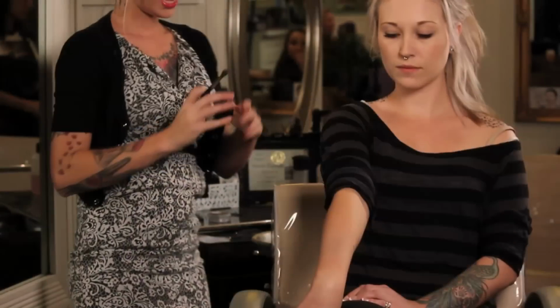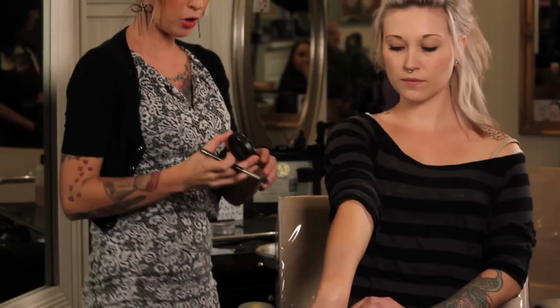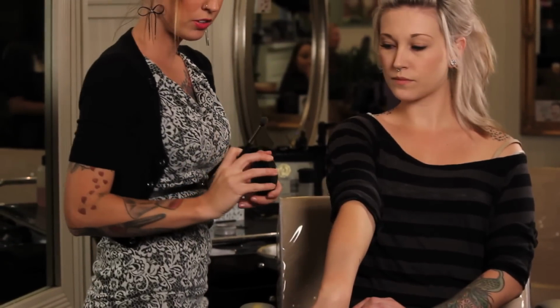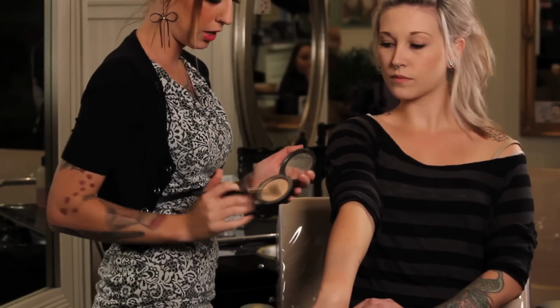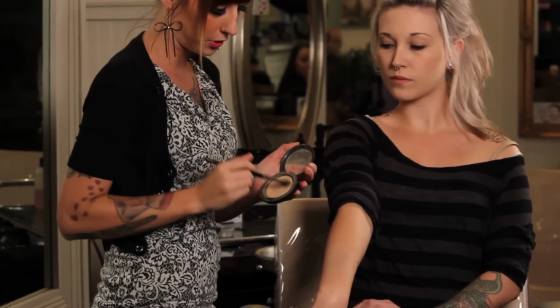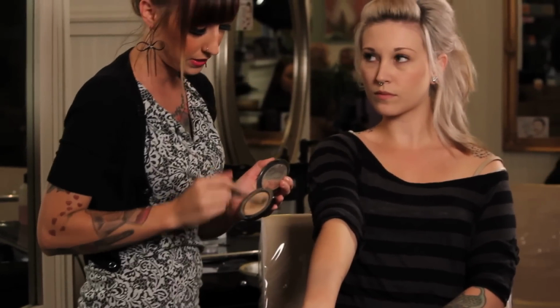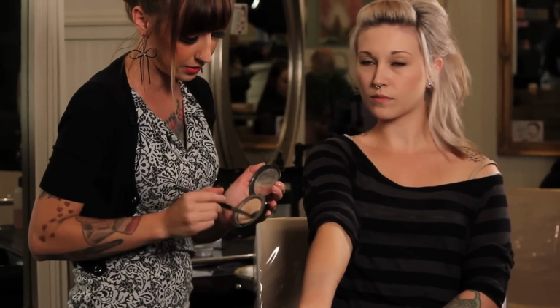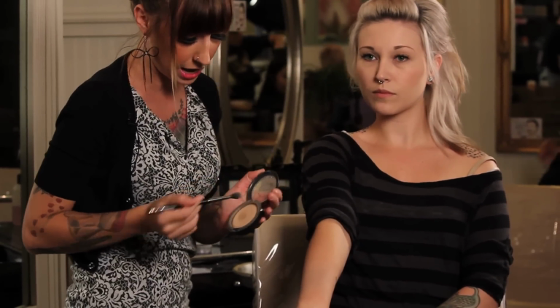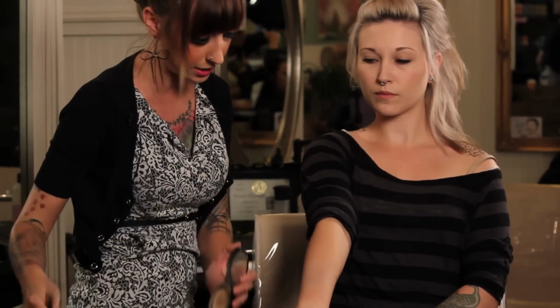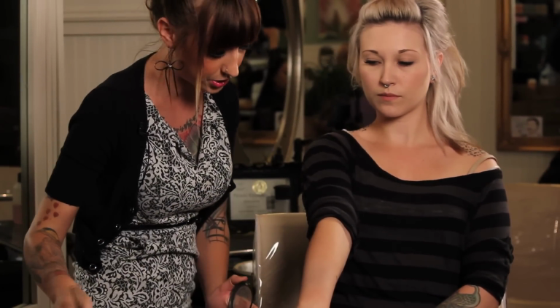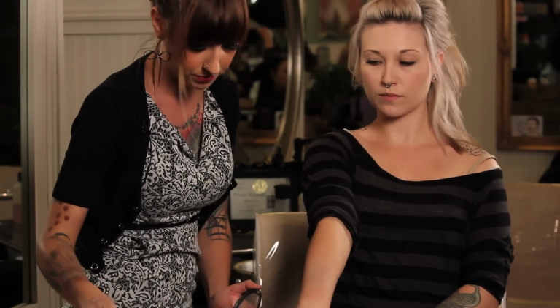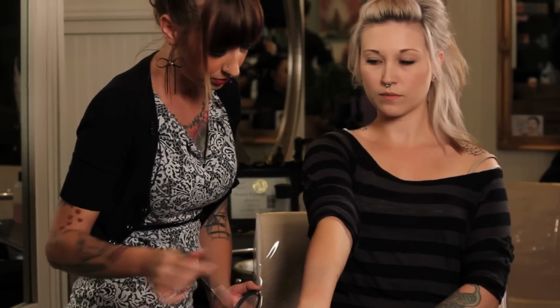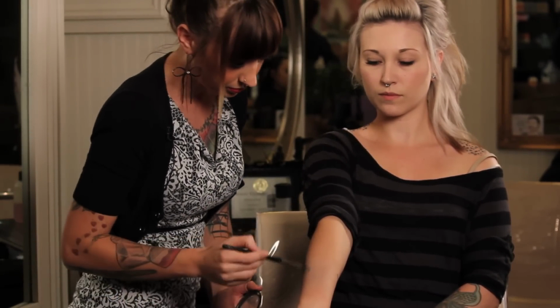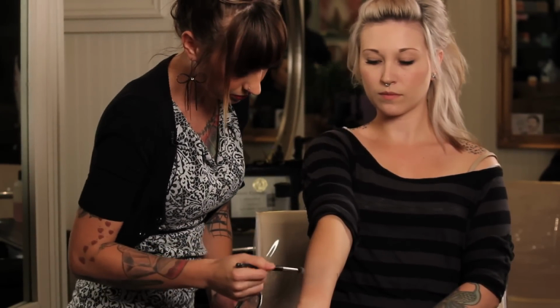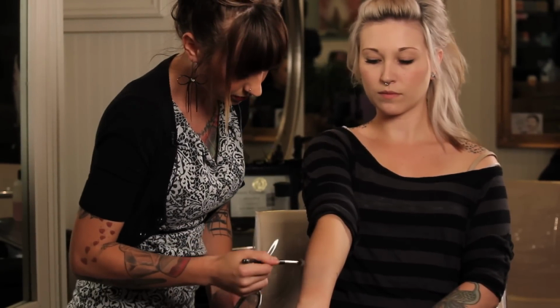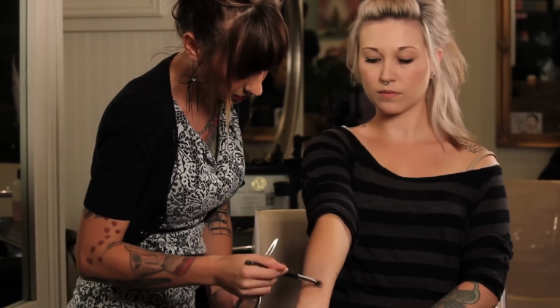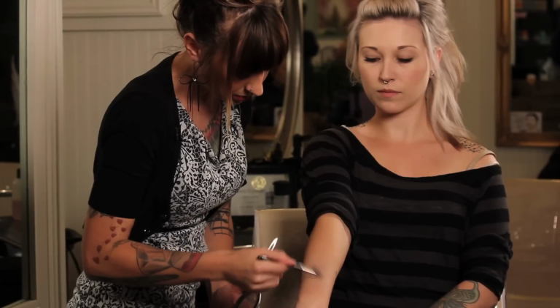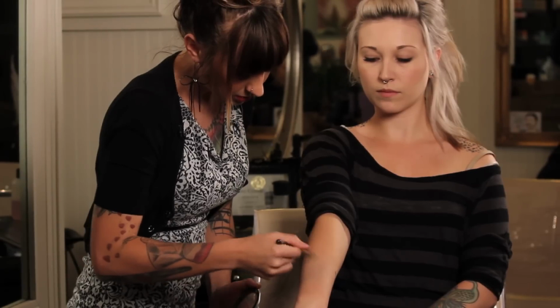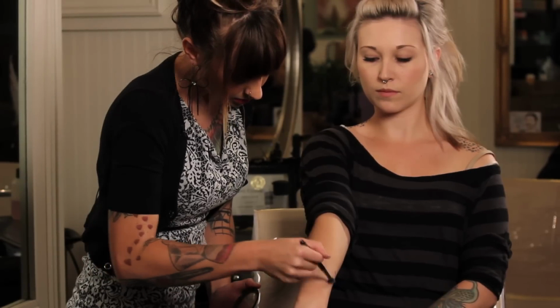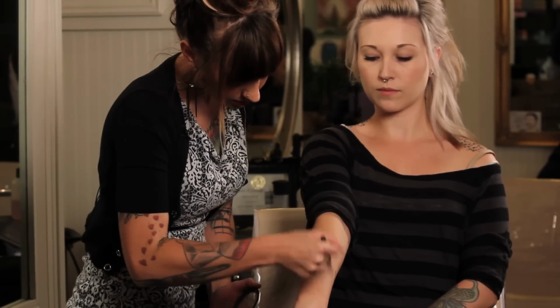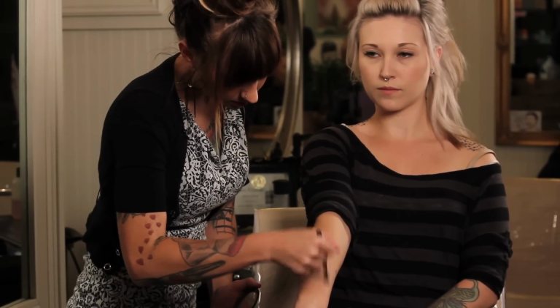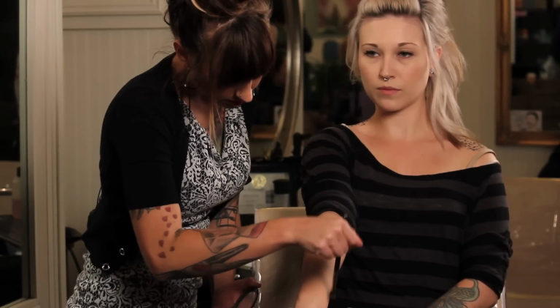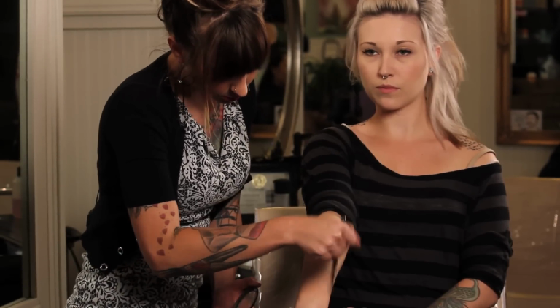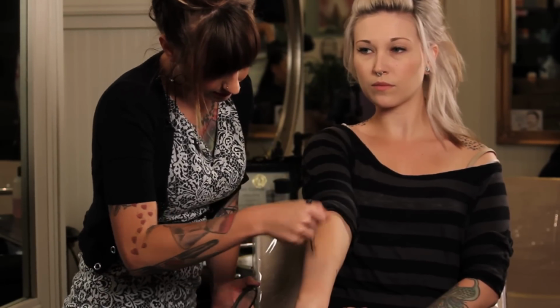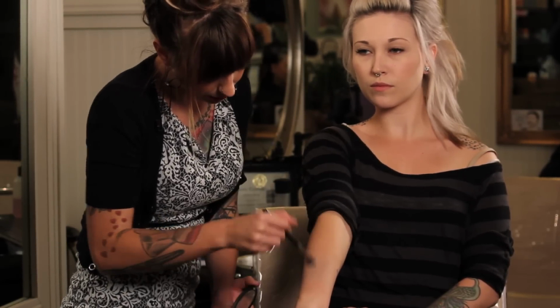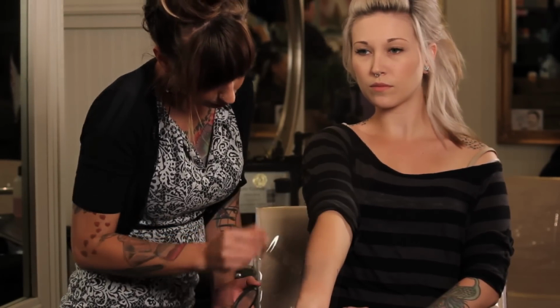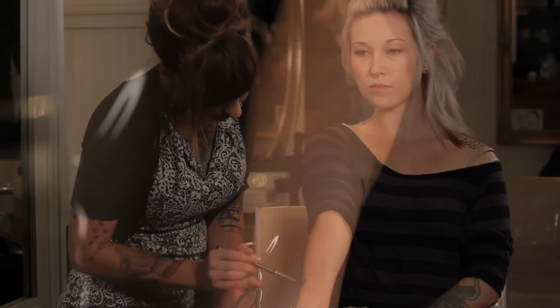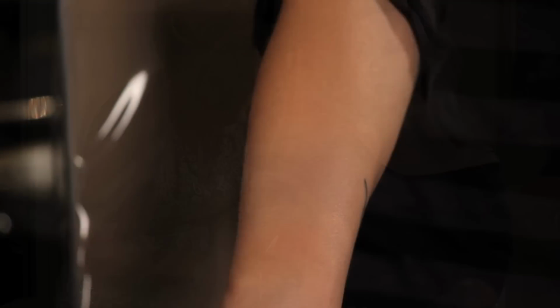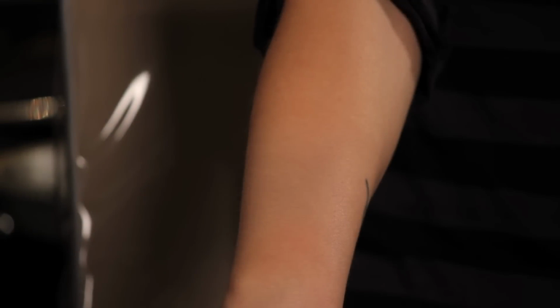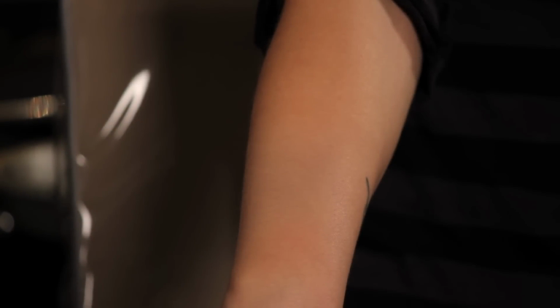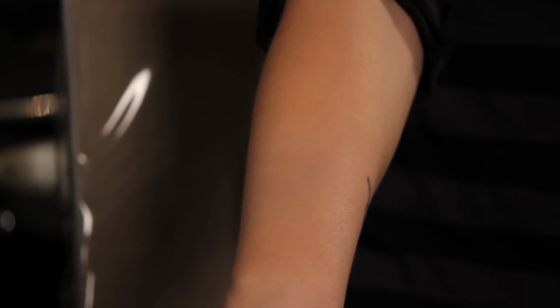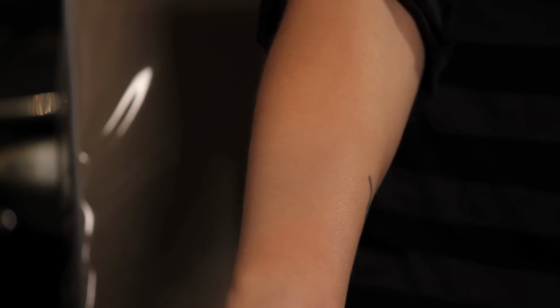Mineral powders are really good bronzers for the skin because they have a natural skin finish. Just dust that around with the same brush that you used and you should be good to go.